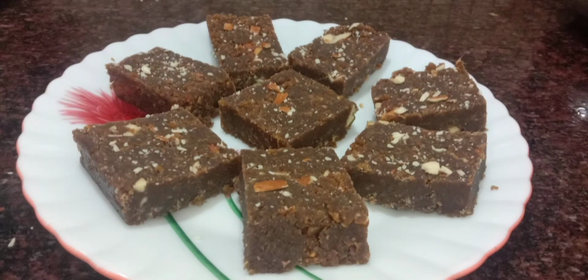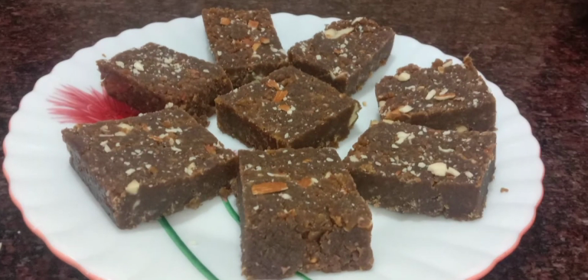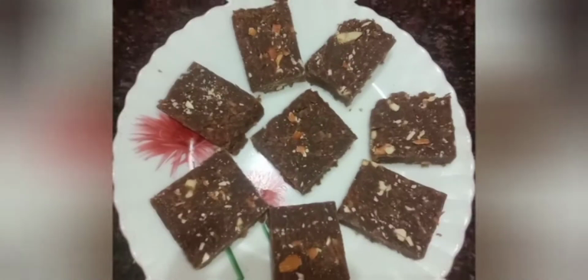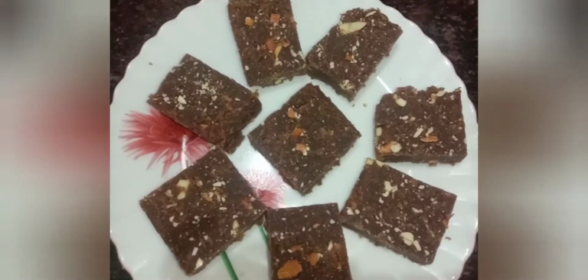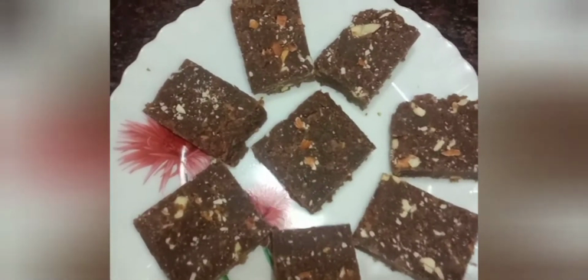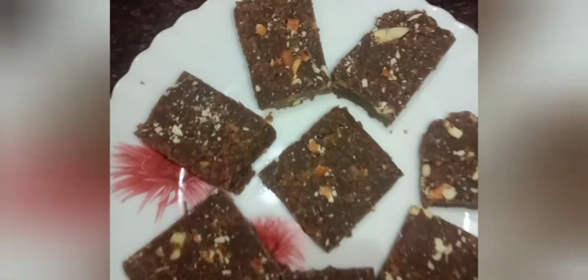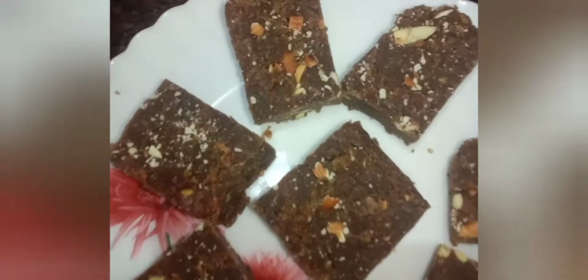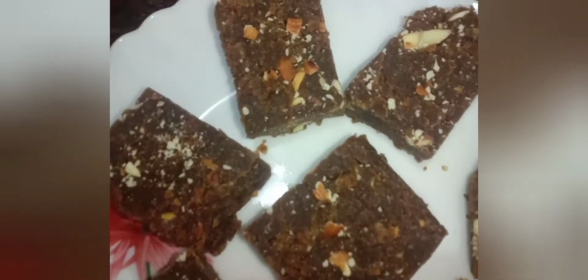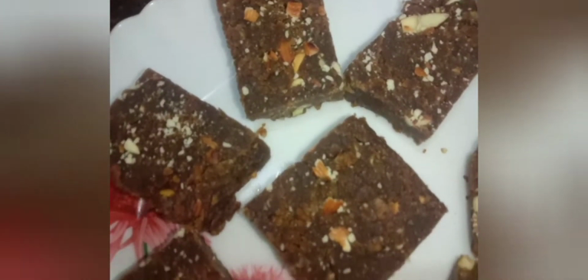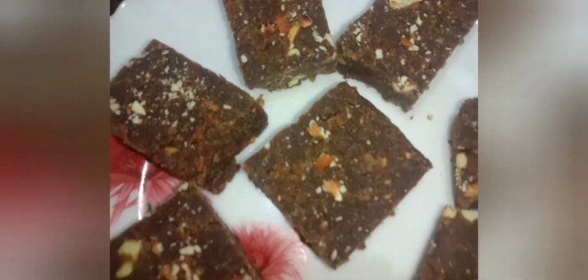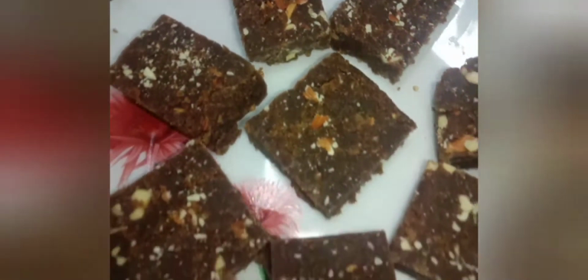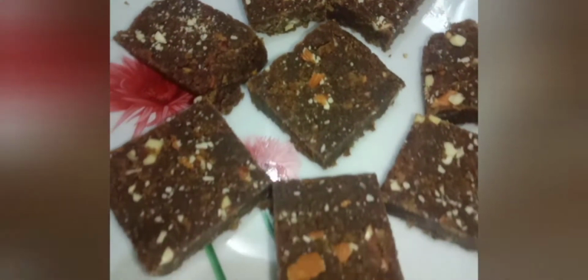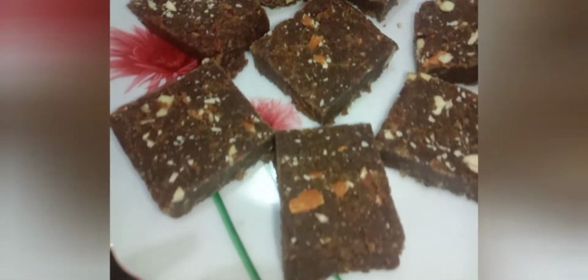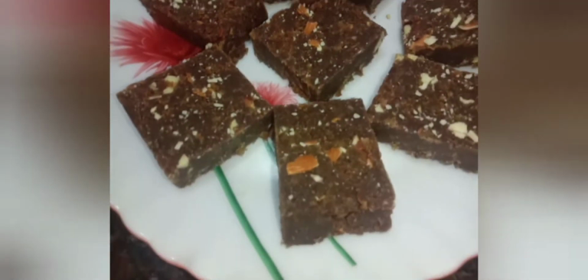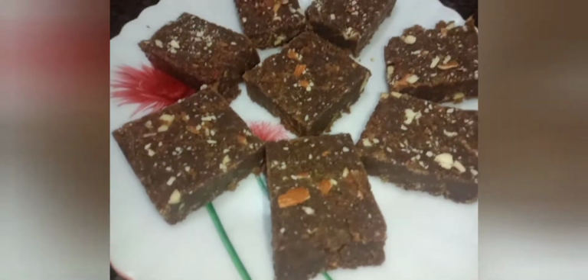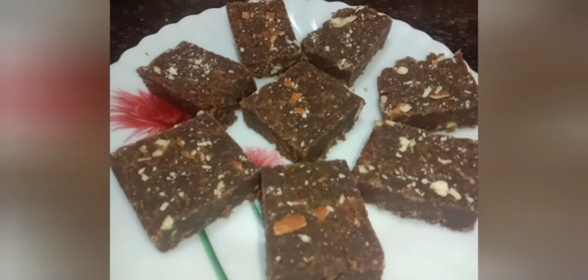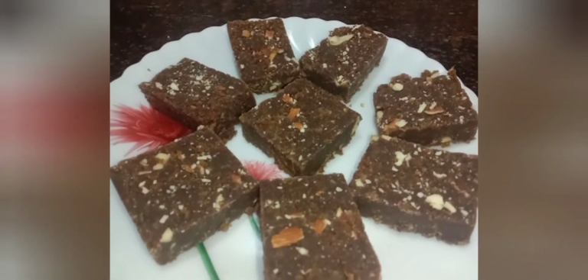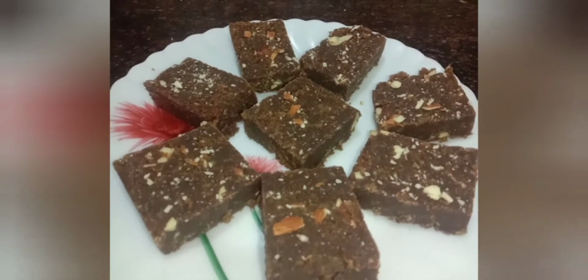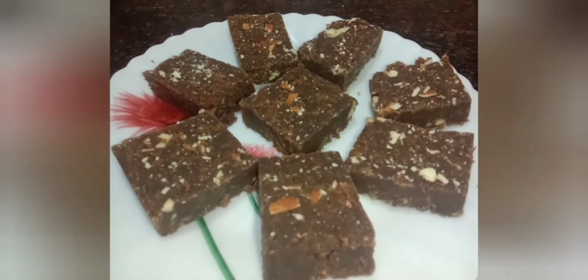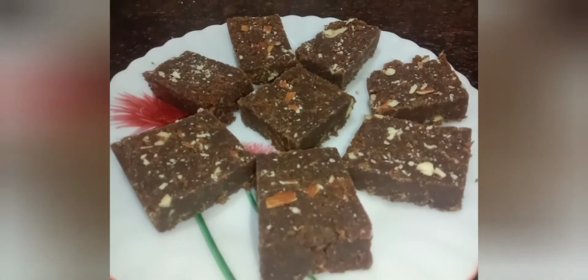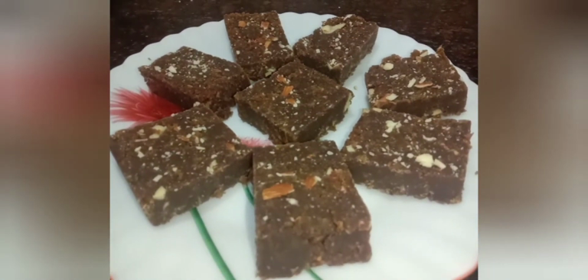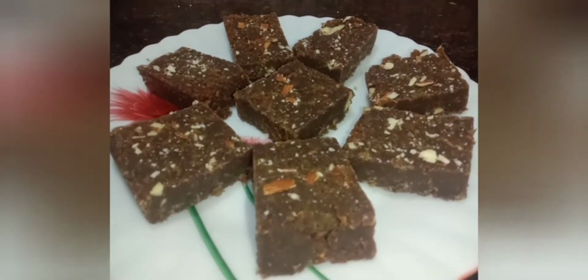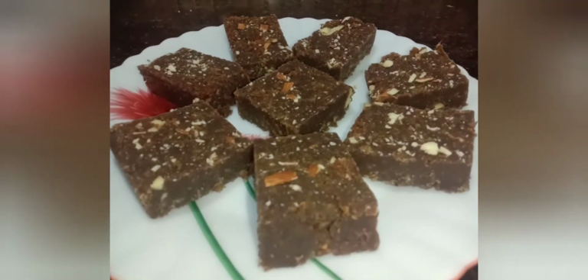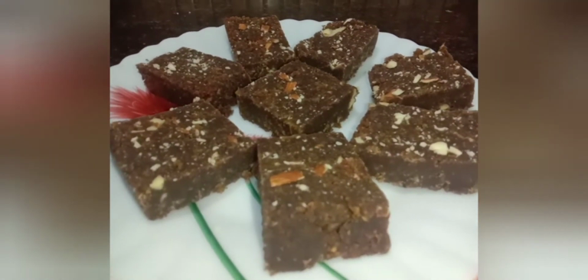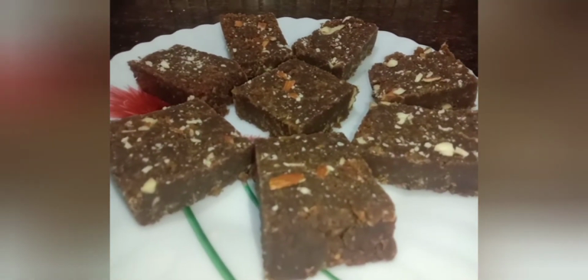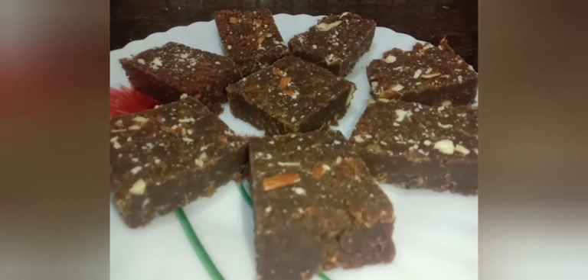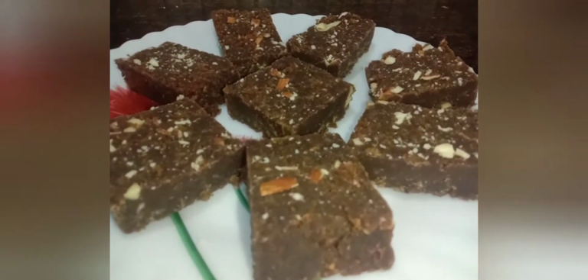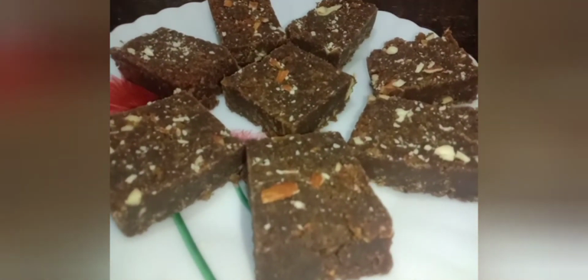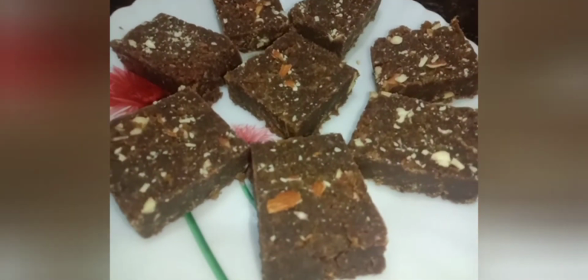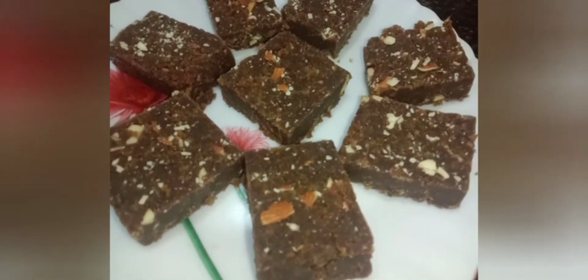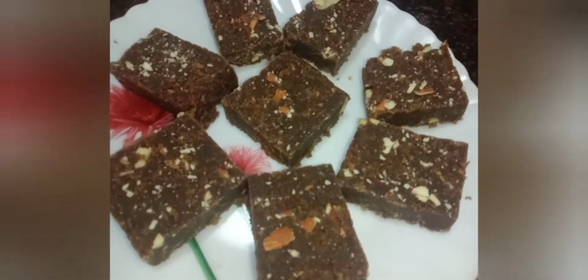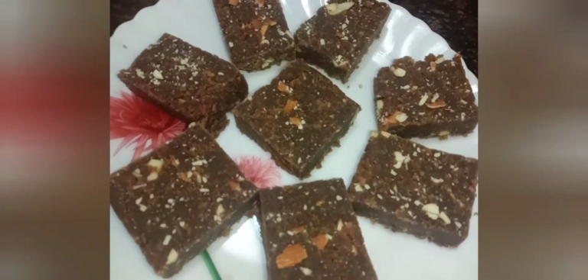Usually, the banana is very dark in the skin. So, let's make a super sweet treat. It's a very healthy and tasty recipe.